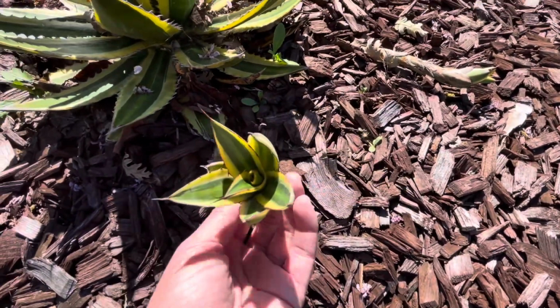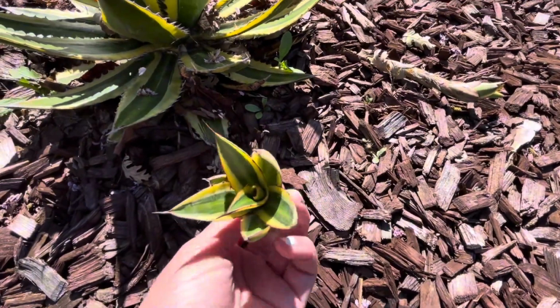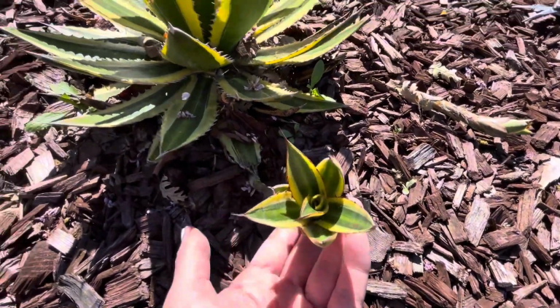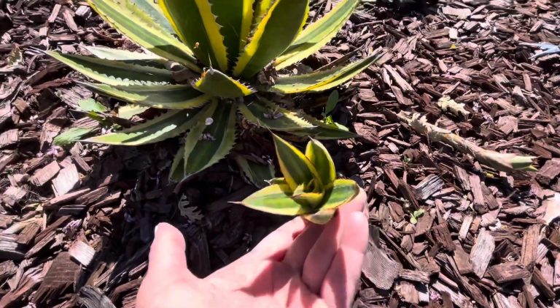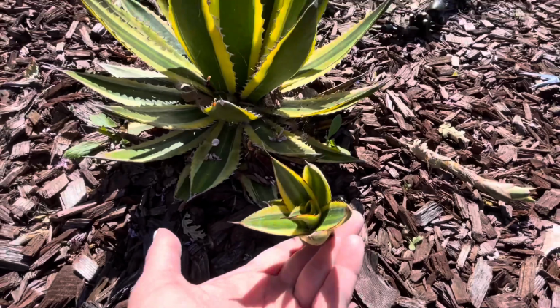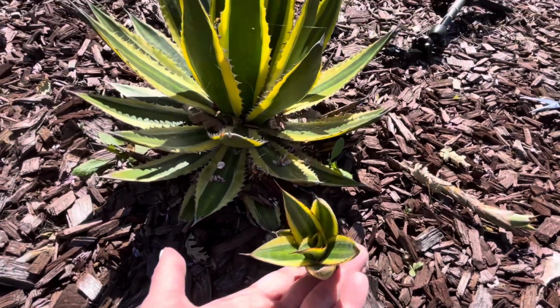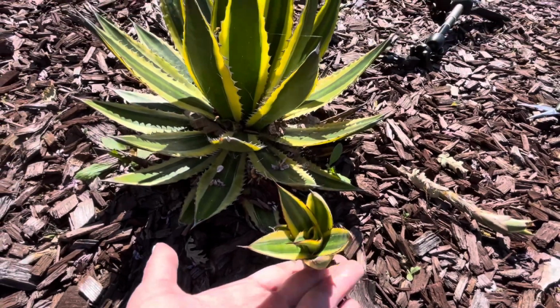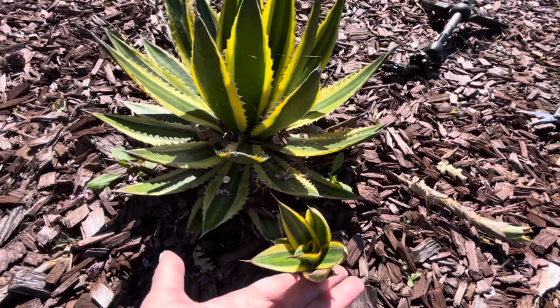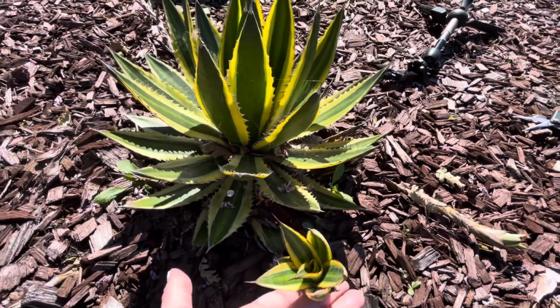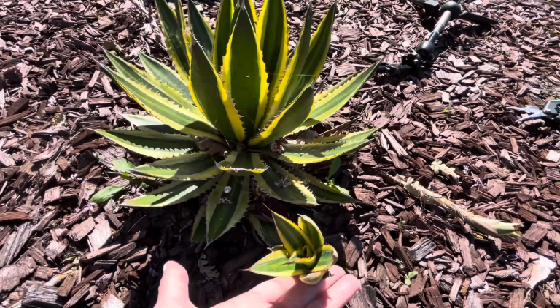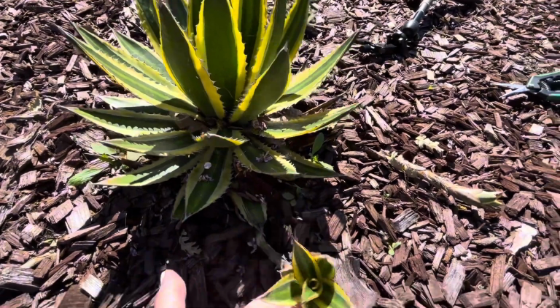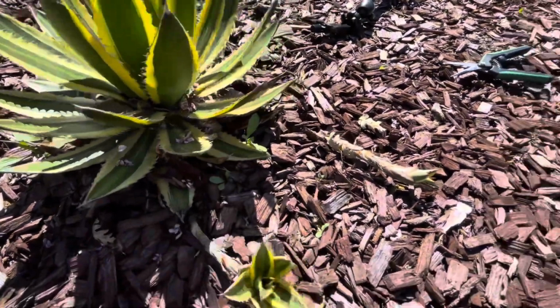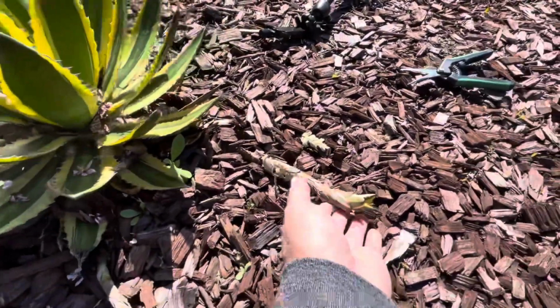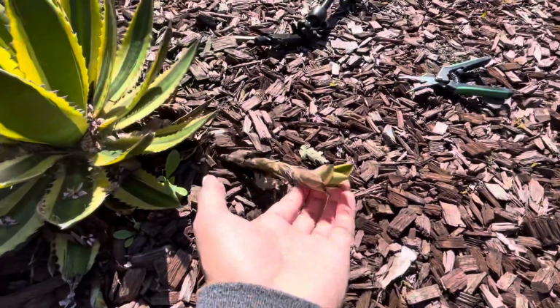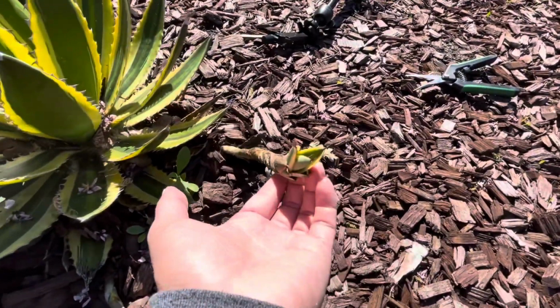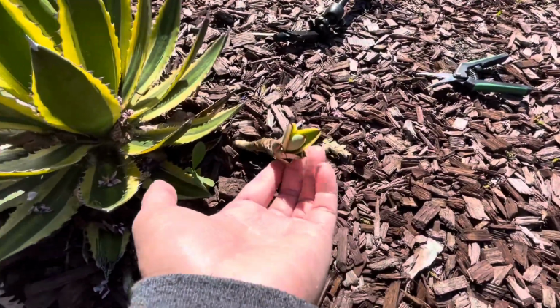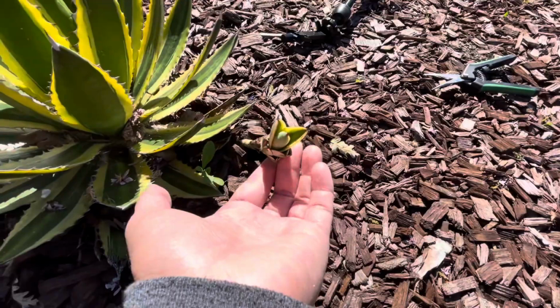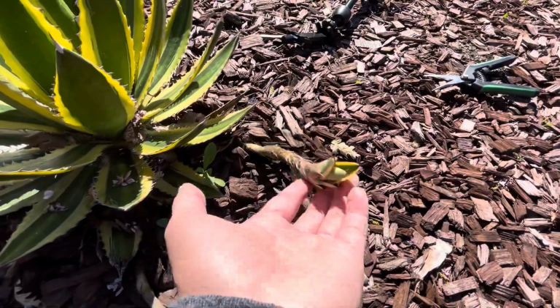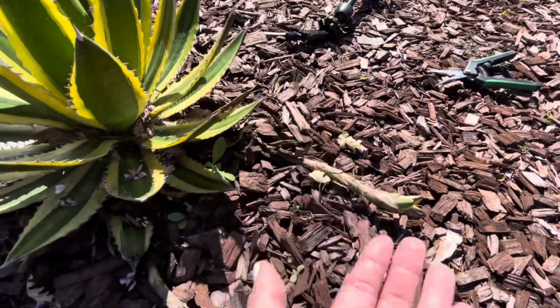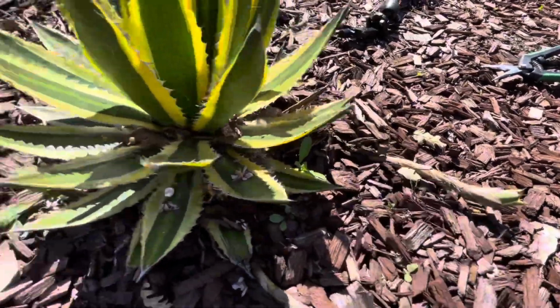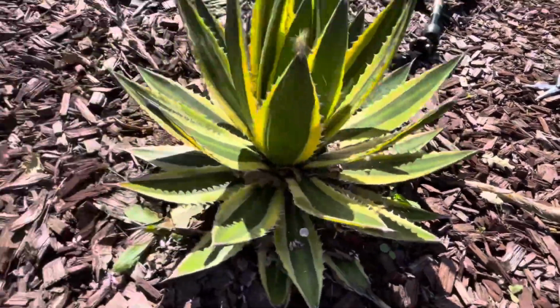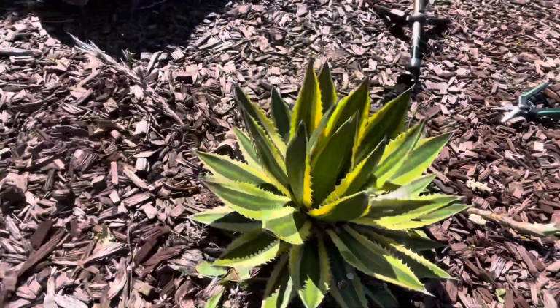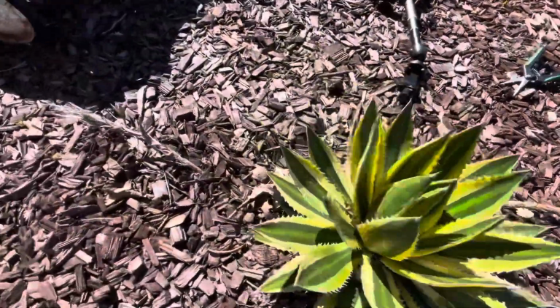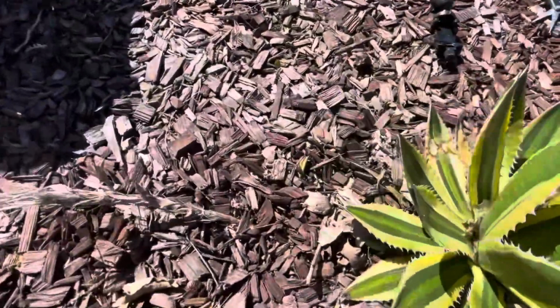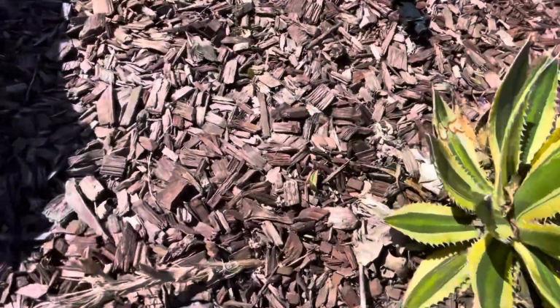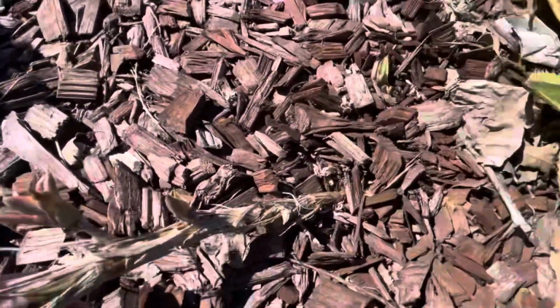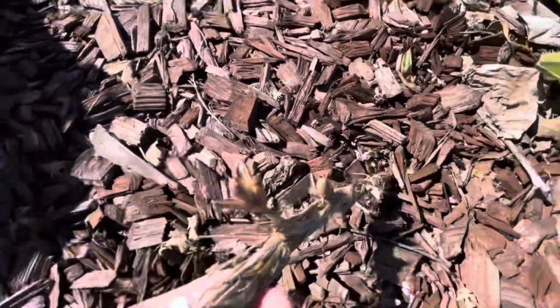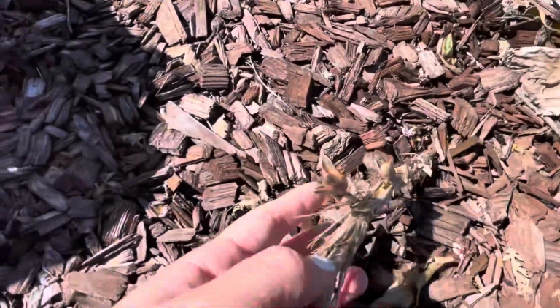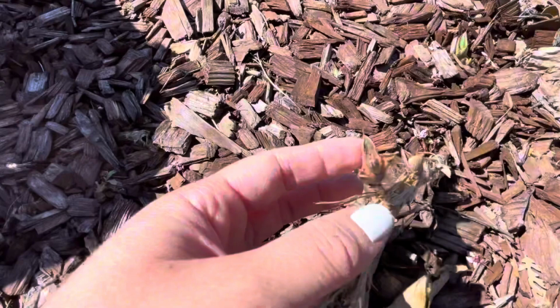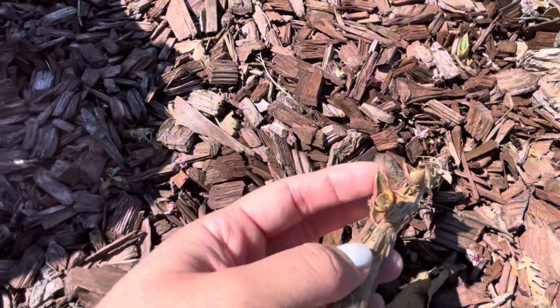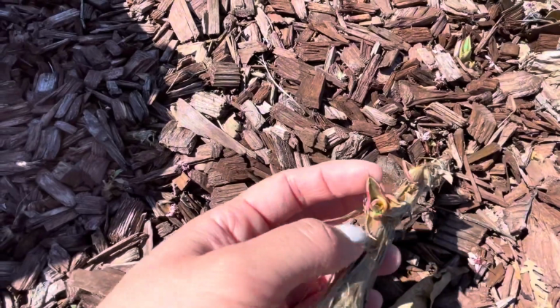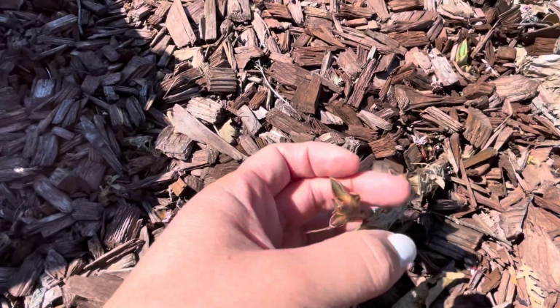It's coming up out of this mulch that I have down here, and you can actually very easily propagate them, just kind of how you'd propagate almost any other plant. But I'll show how it's done just in case anyone out there is looking to see how to do this.